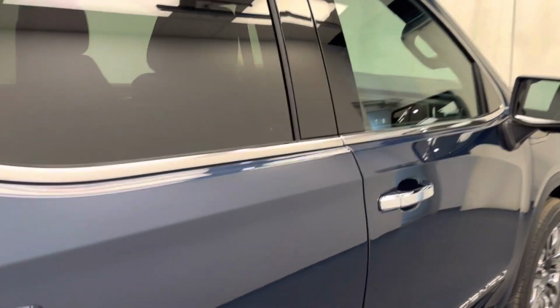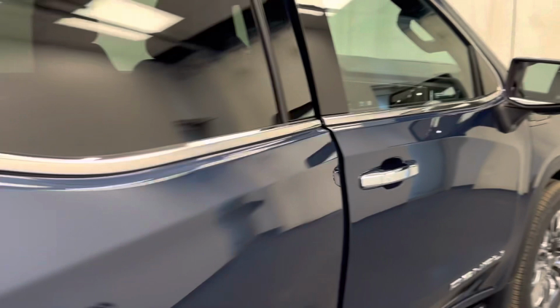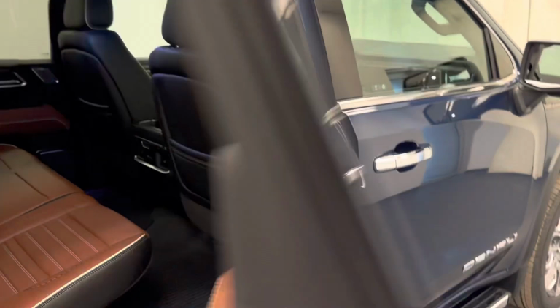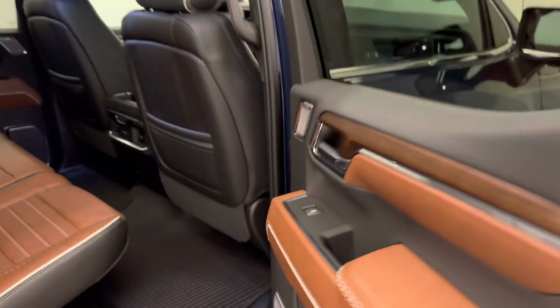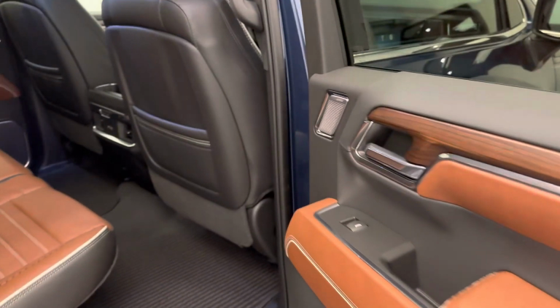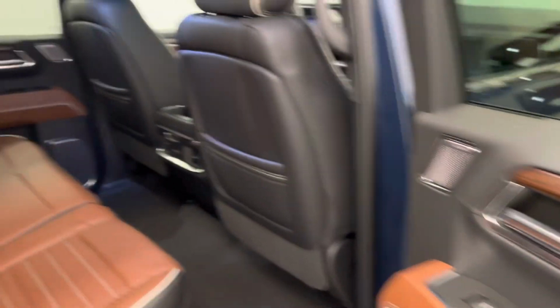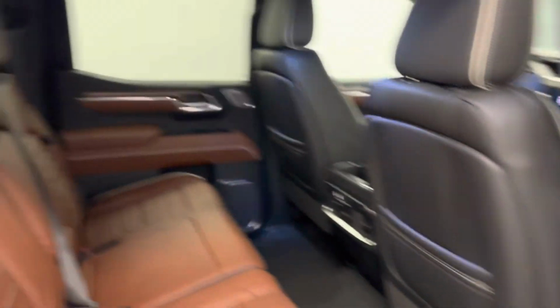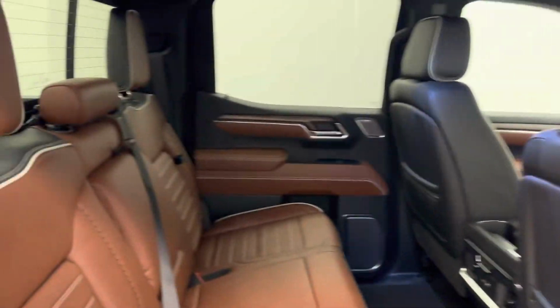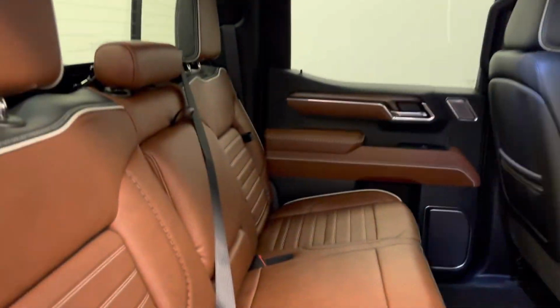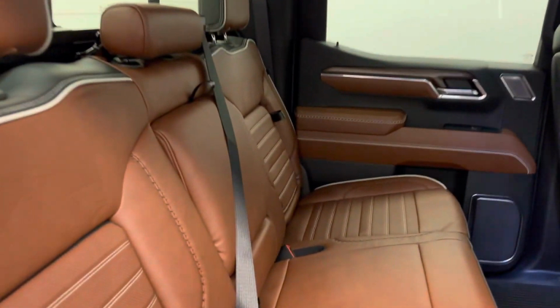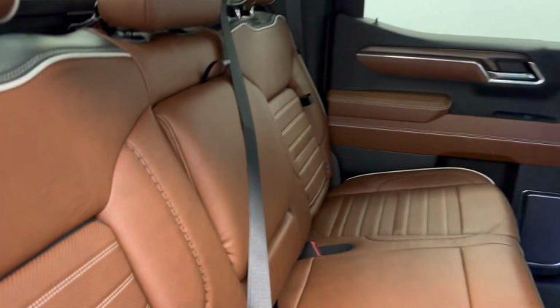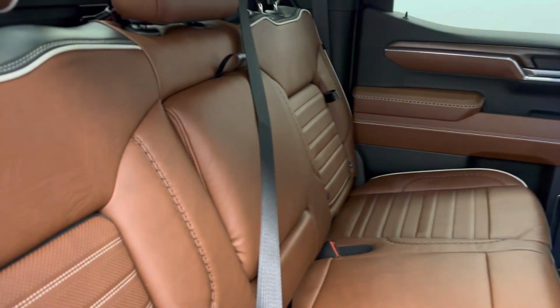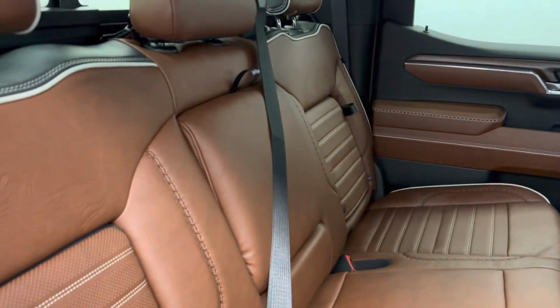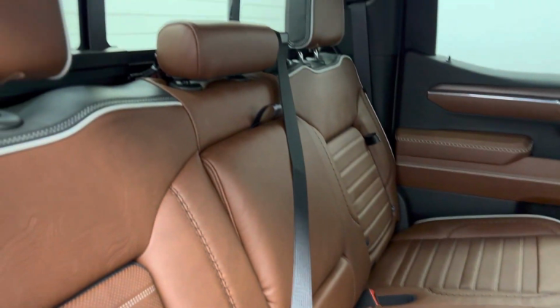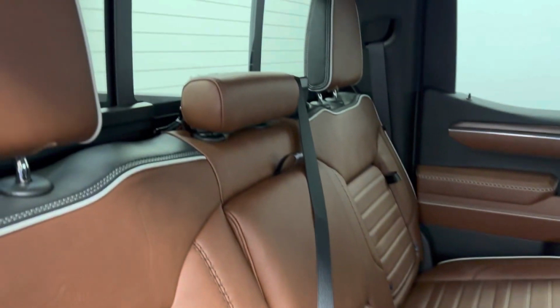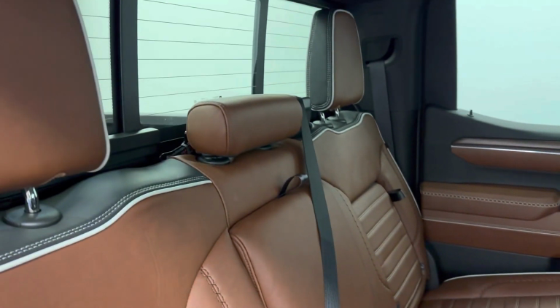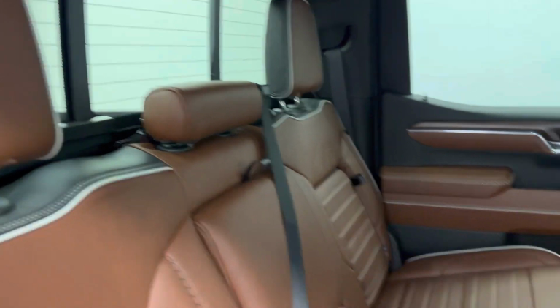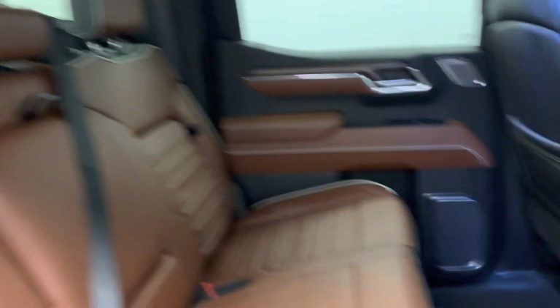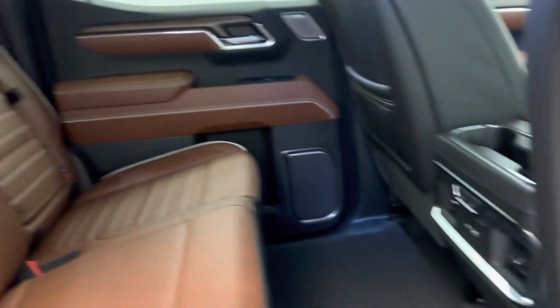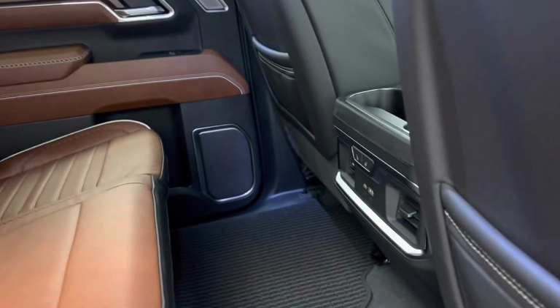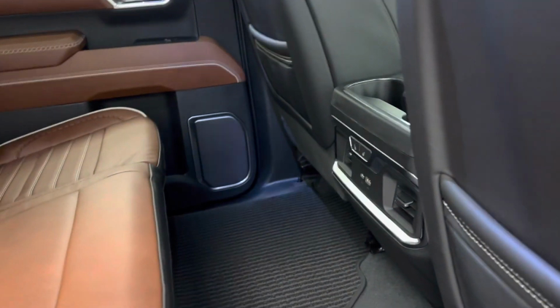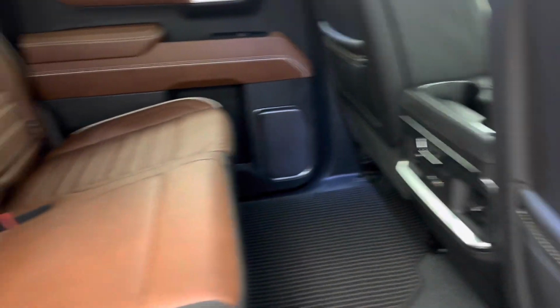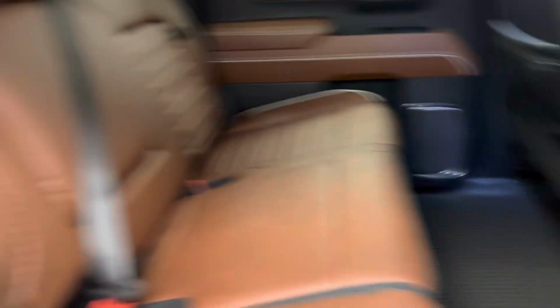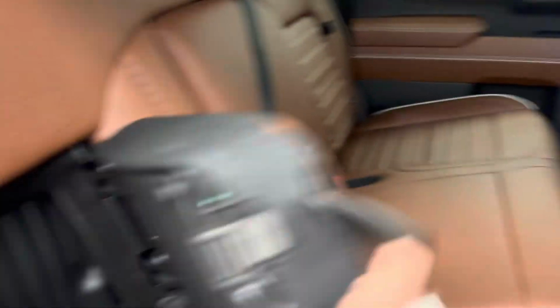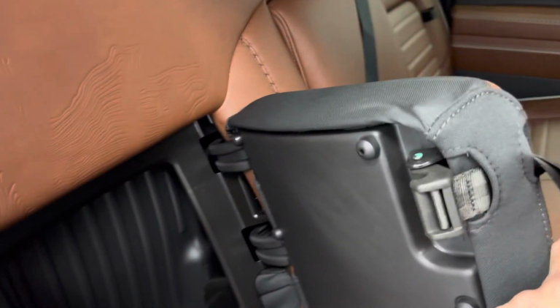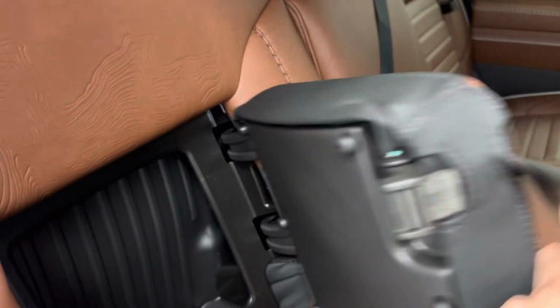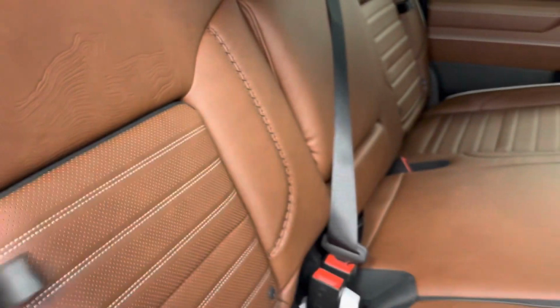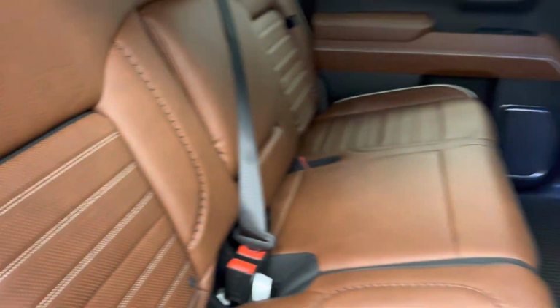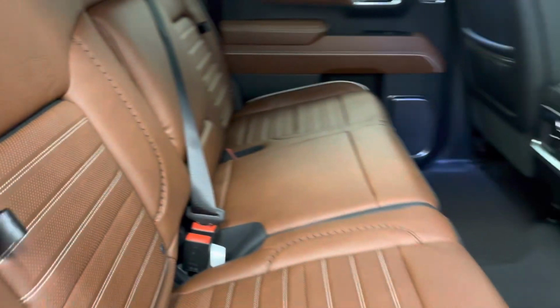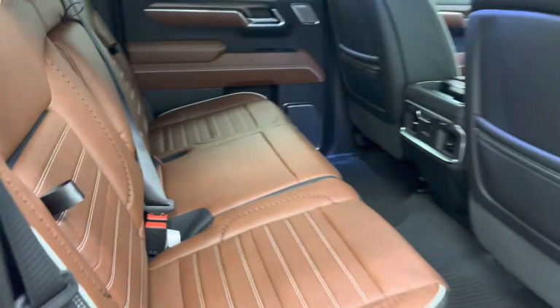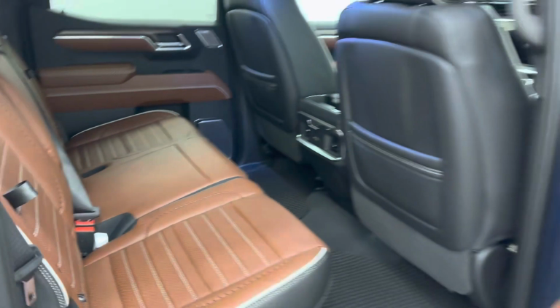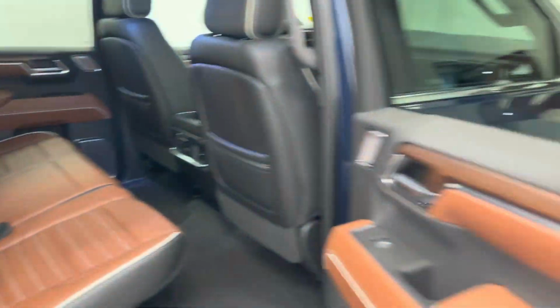Rear options include power windows, 60-40 split bench seats with centre armrest and cup holders, sliding rear window, rear heated seats and USB support, rear seat storage. You can fold those seats up for more storage space.